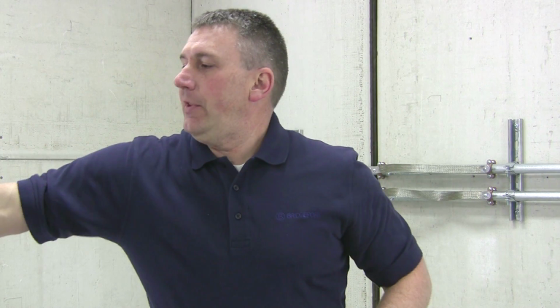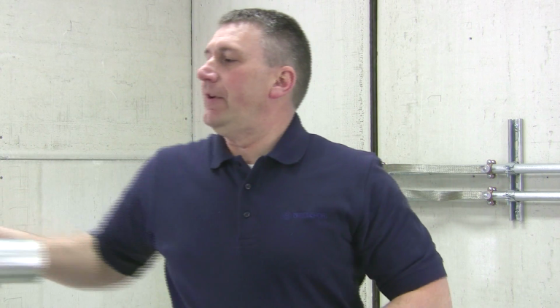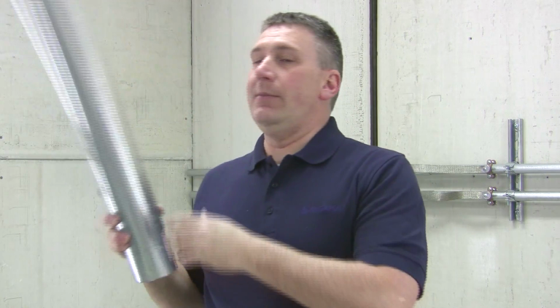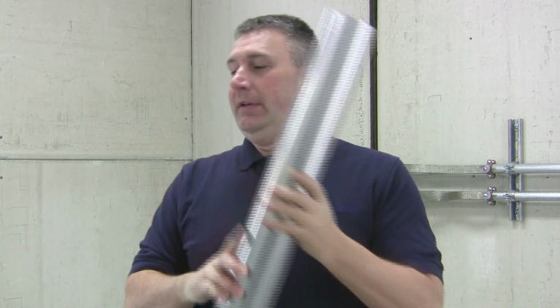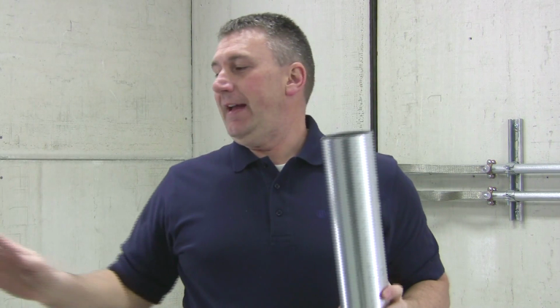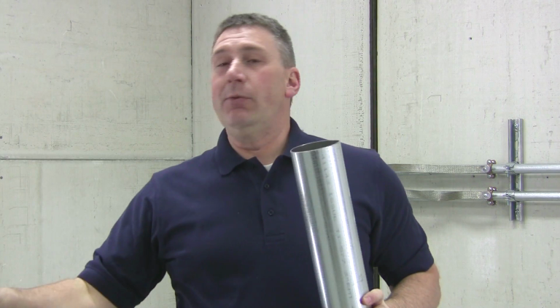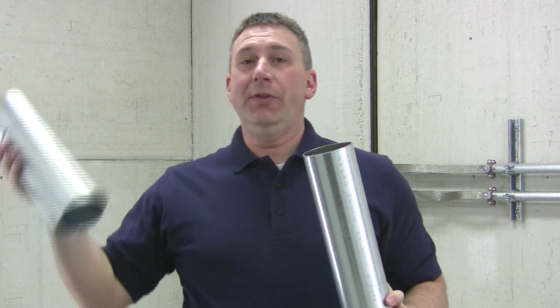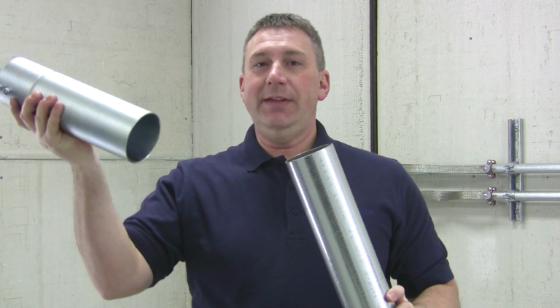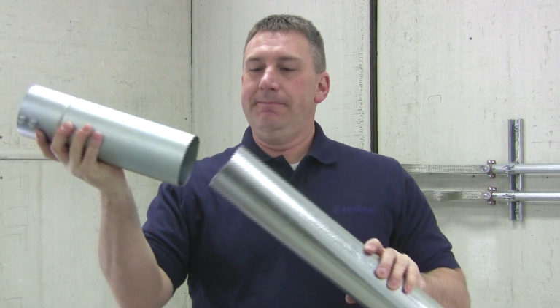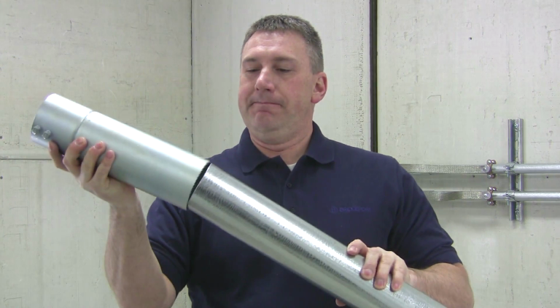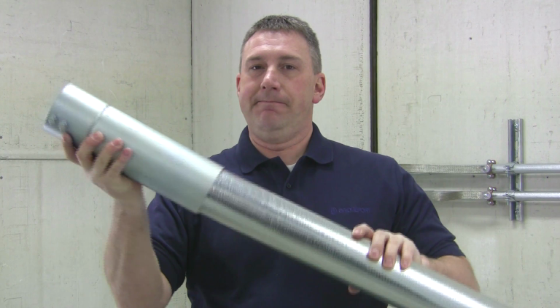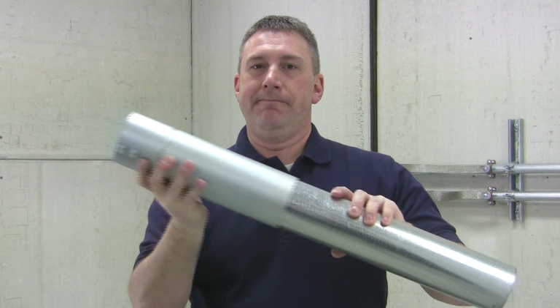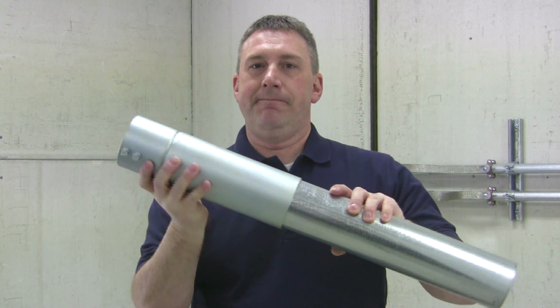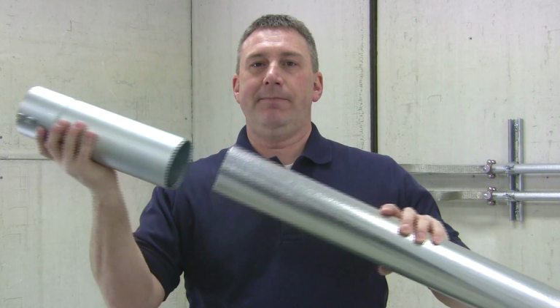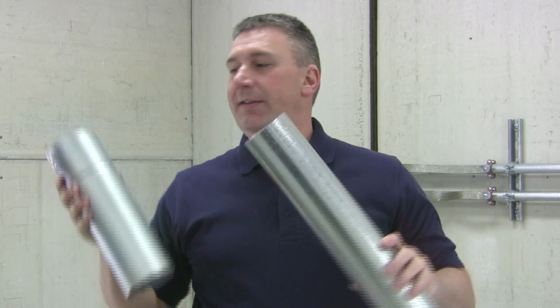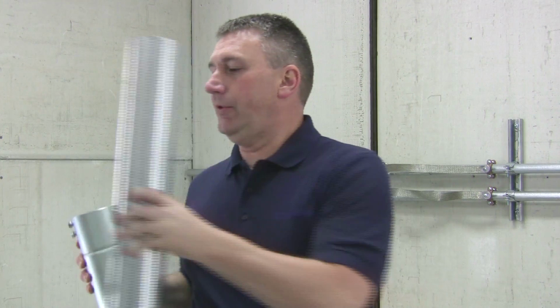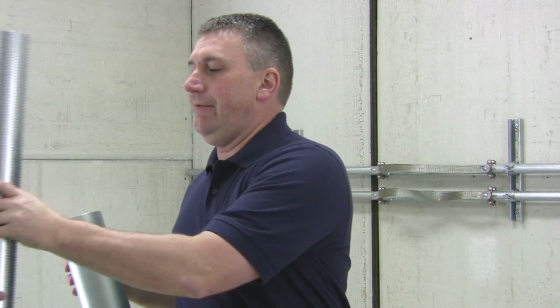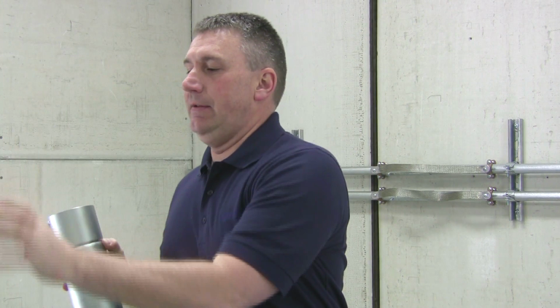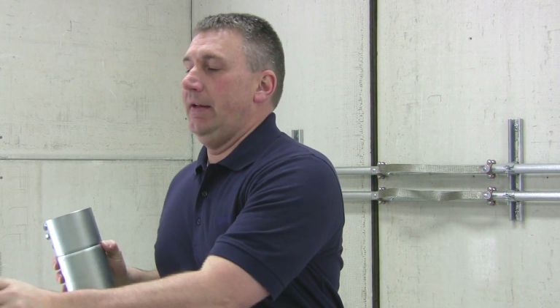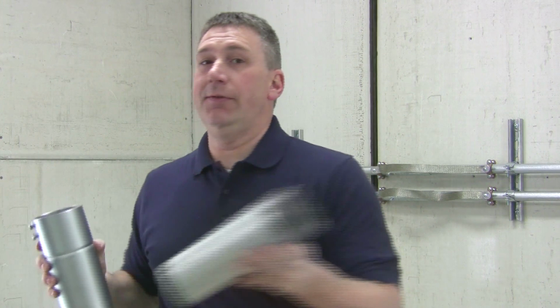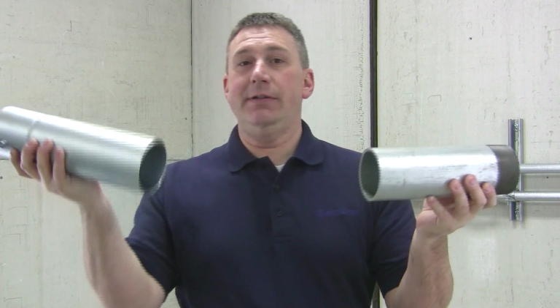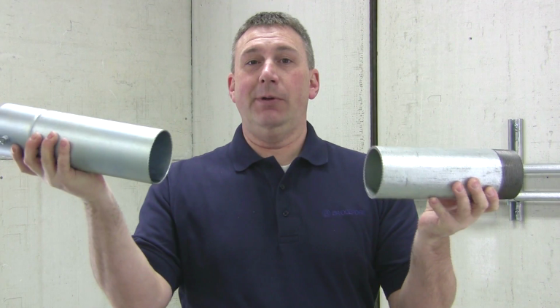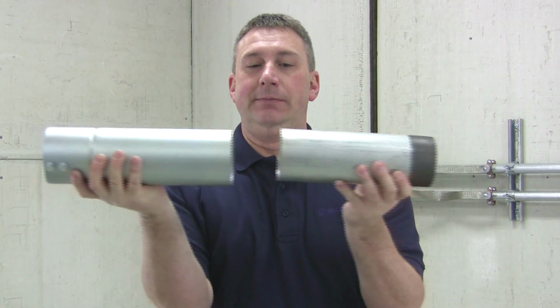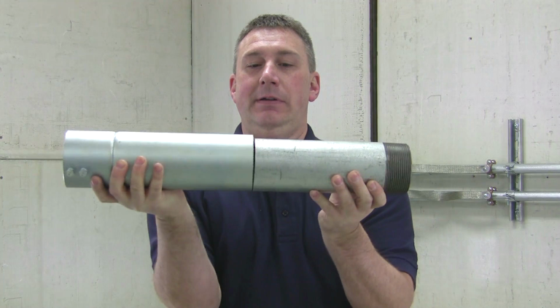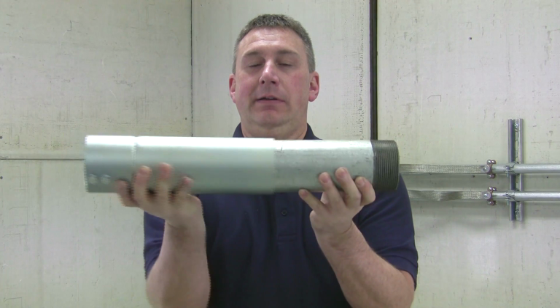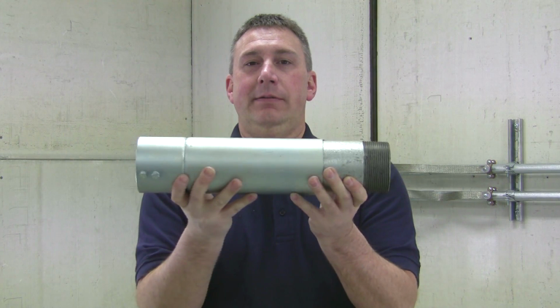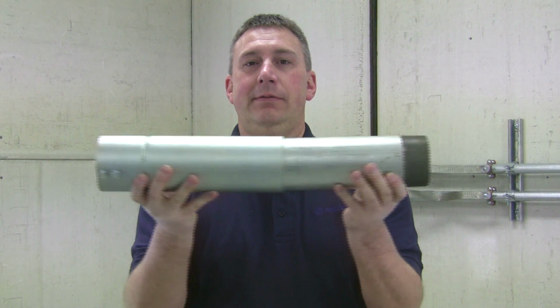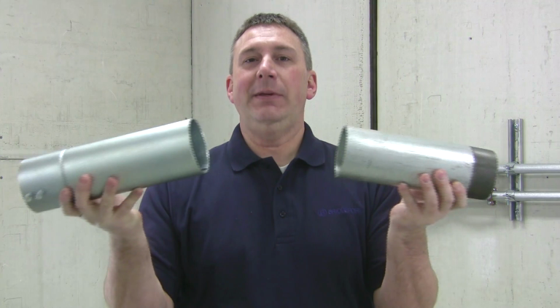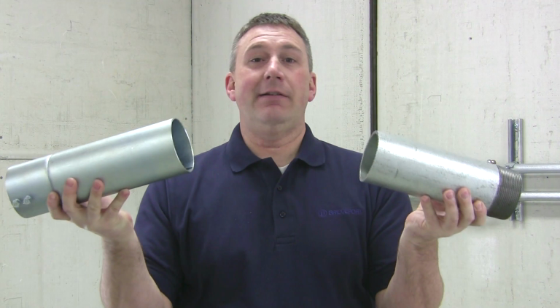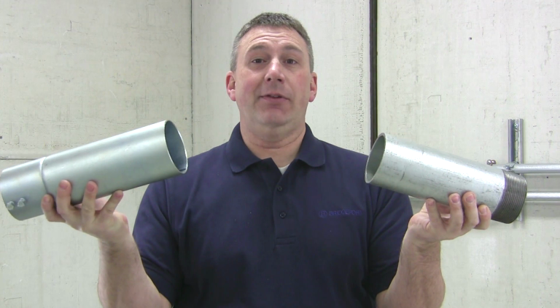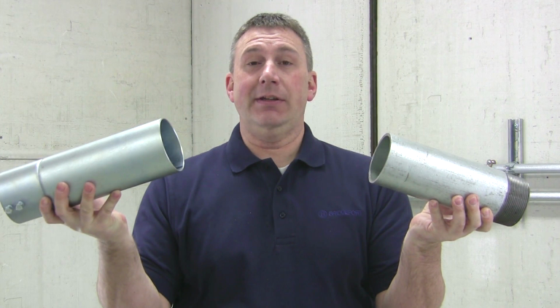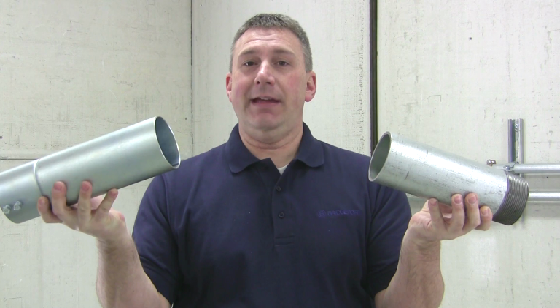Another benefit of the Mighty Move is that it works for both EMT and, for sizes over two and a half inch, it's listed for rigid as well. That's because the outer diameter is essentially the same.